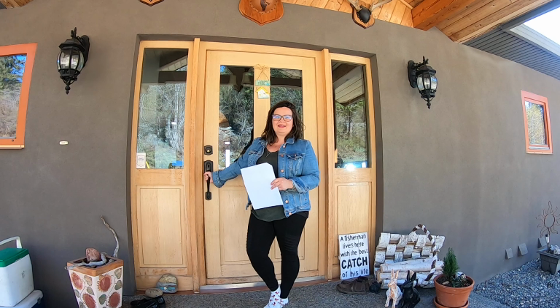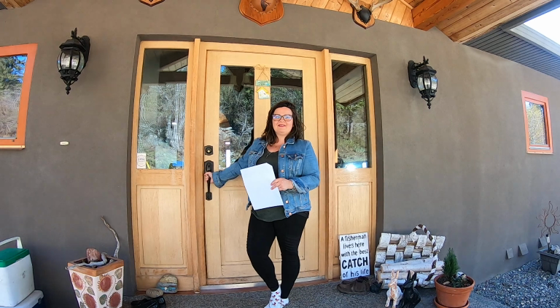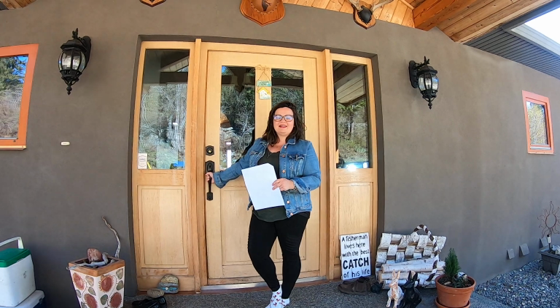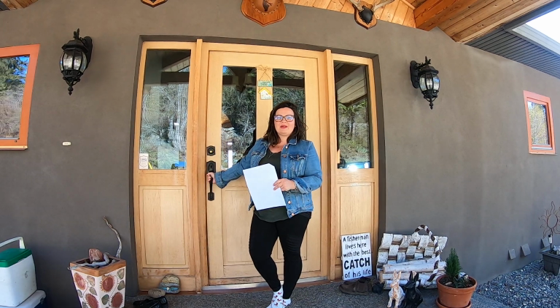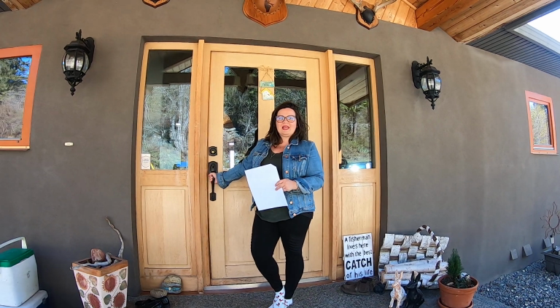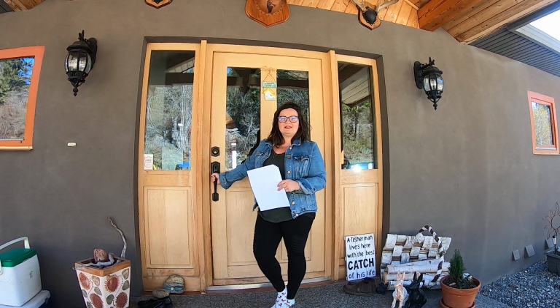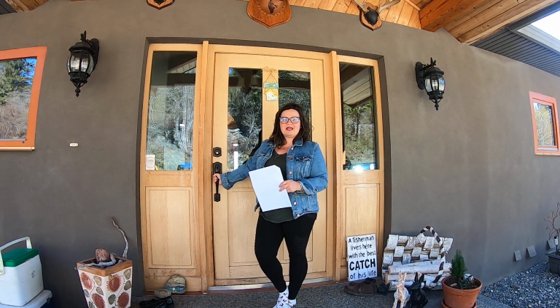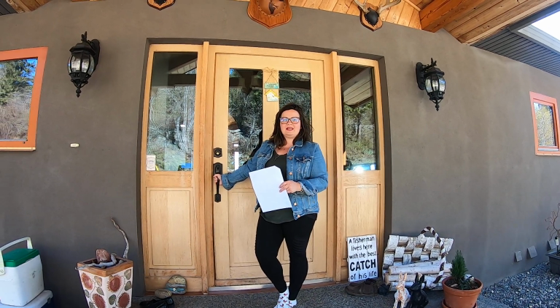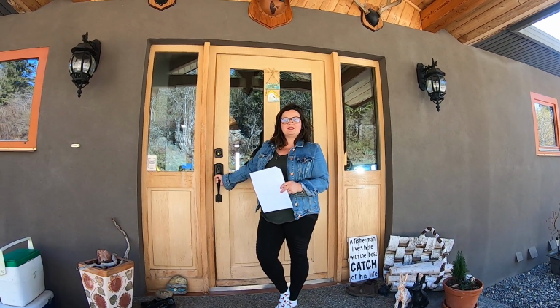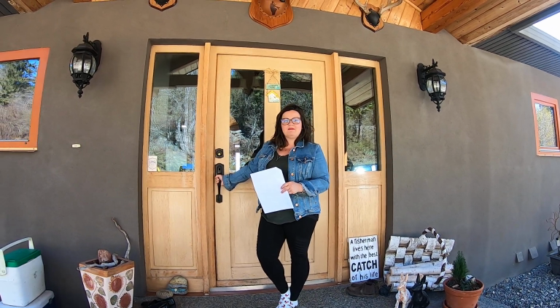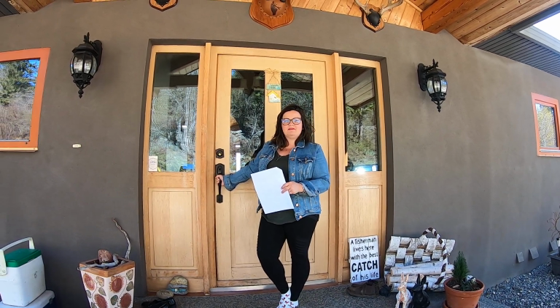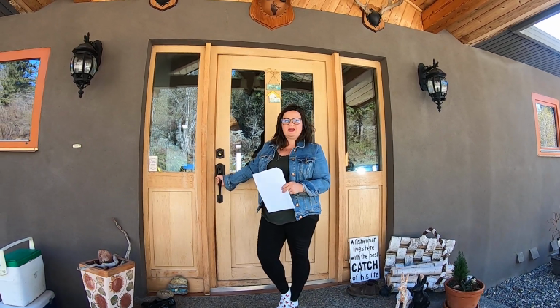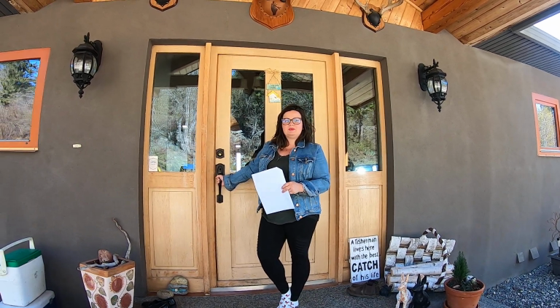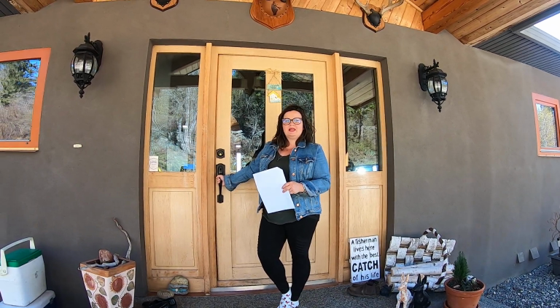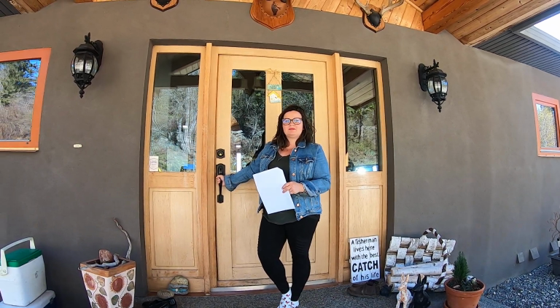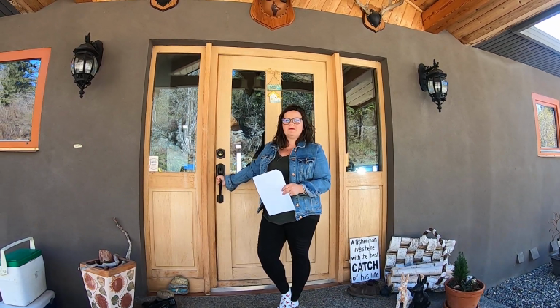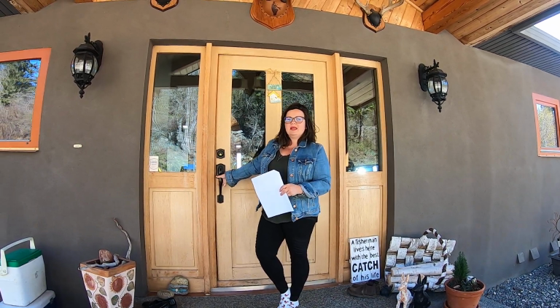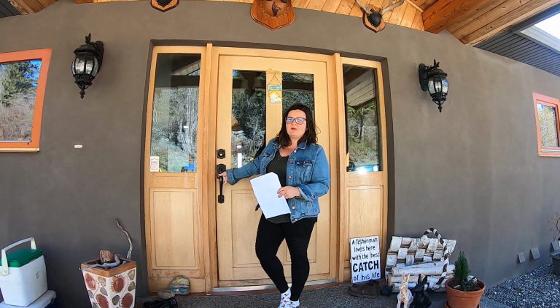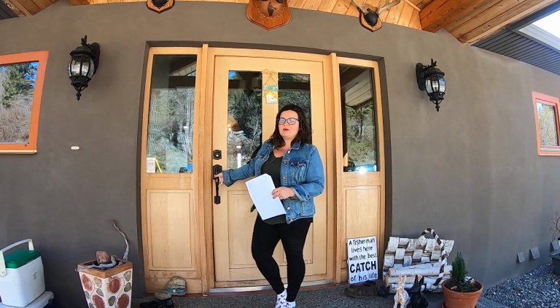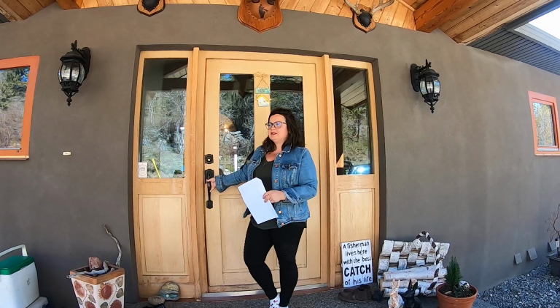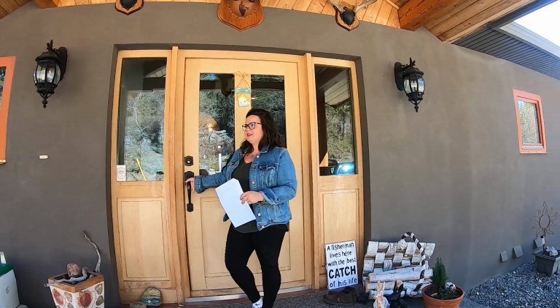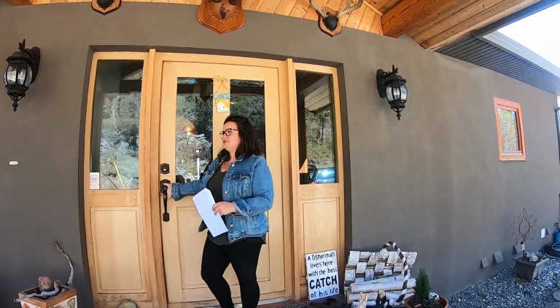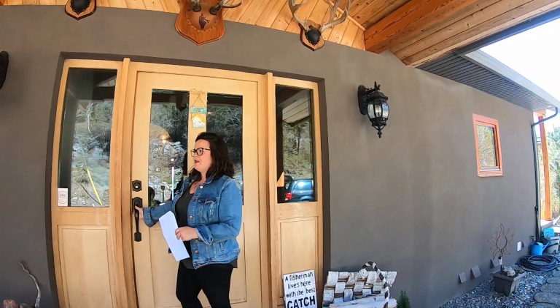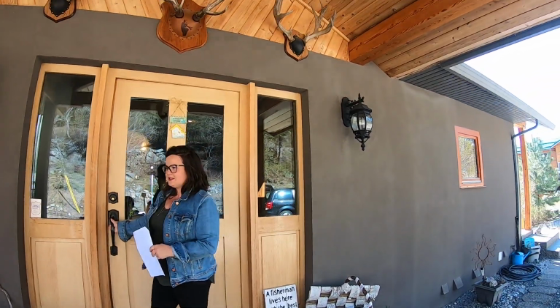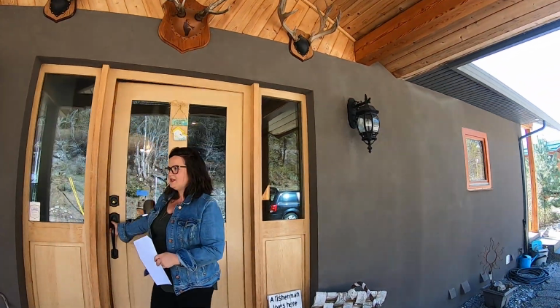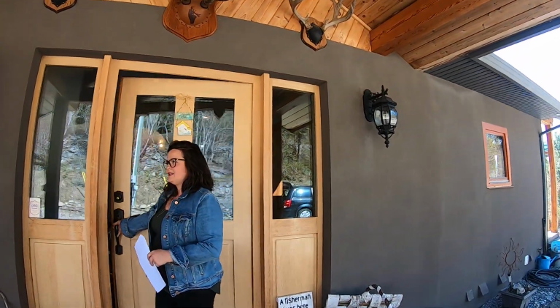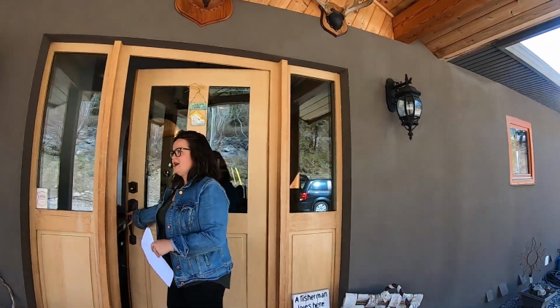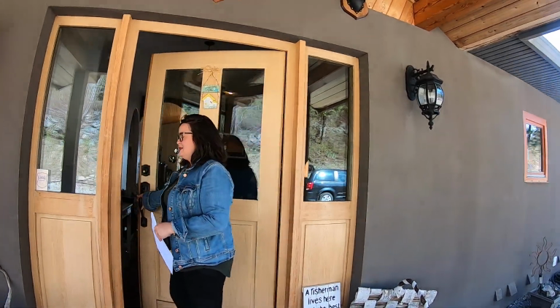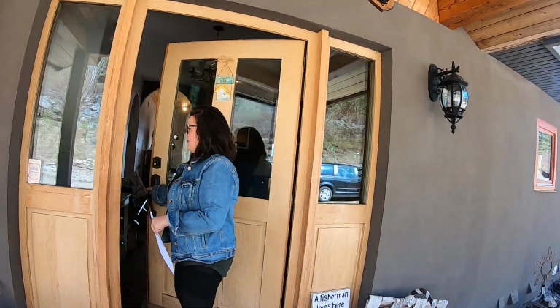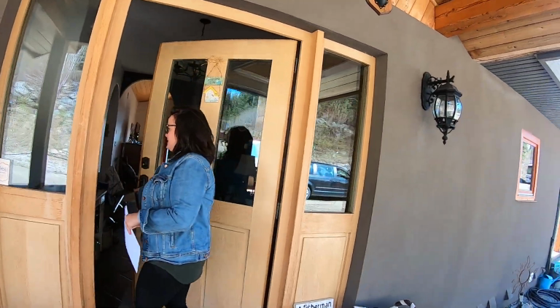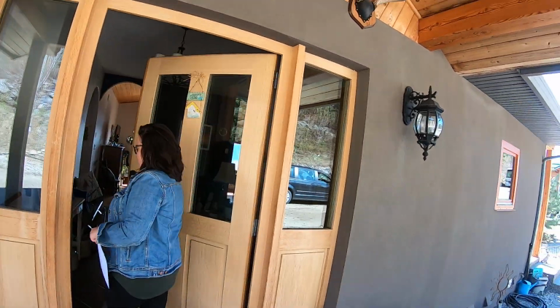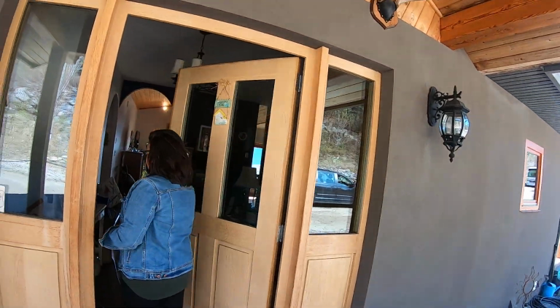All right, now we're going to head inside. It's 159 Twin Lakes Road, and we're going to look at this 2006 custom-built home.